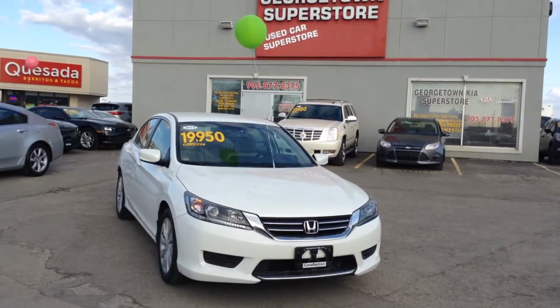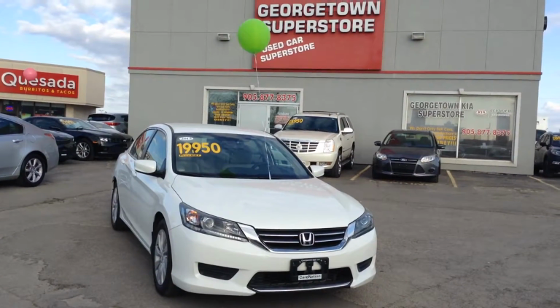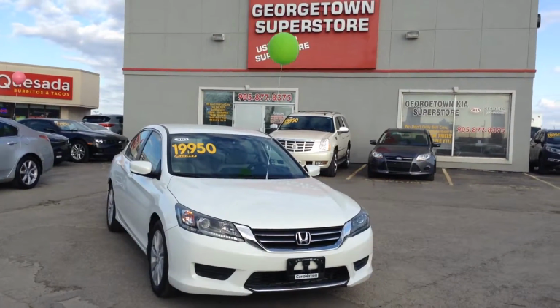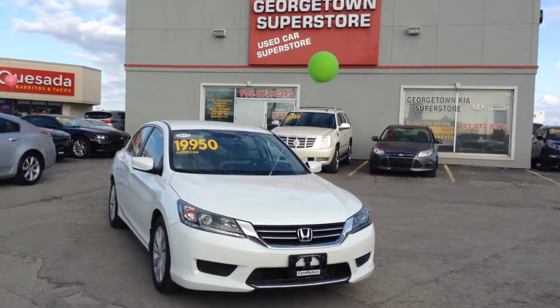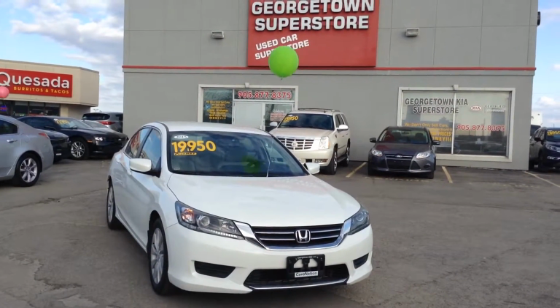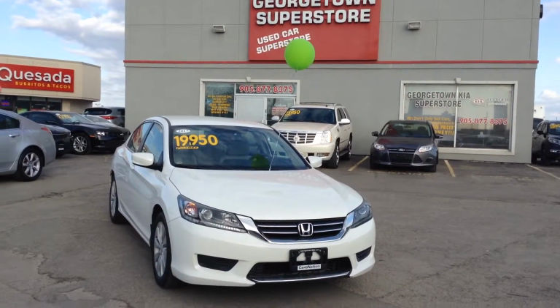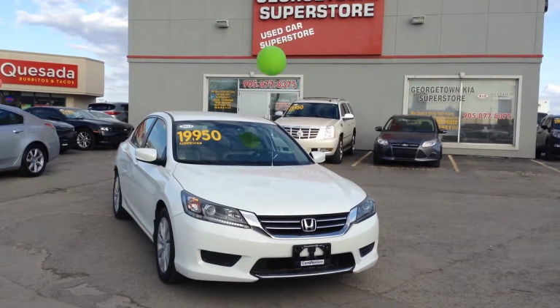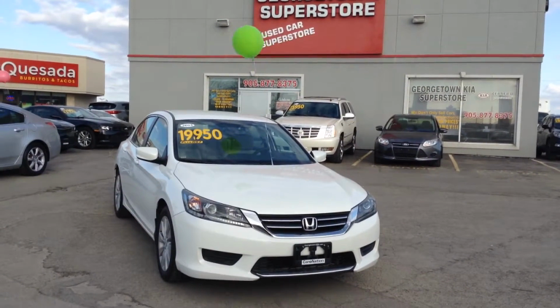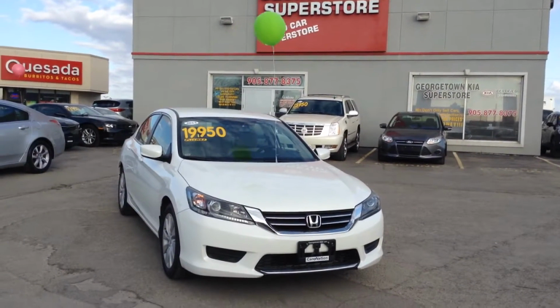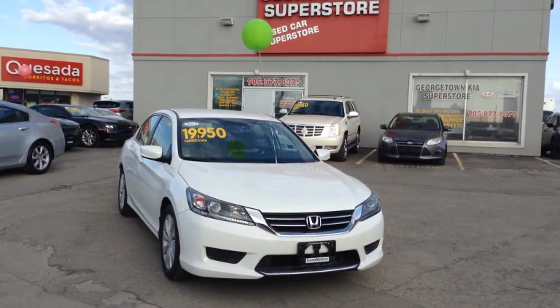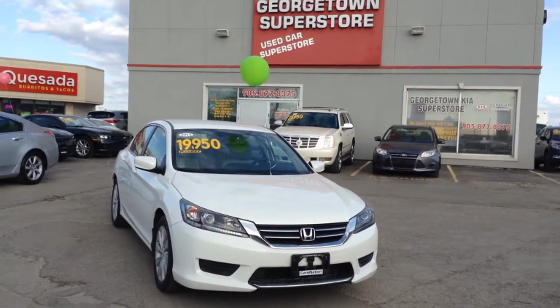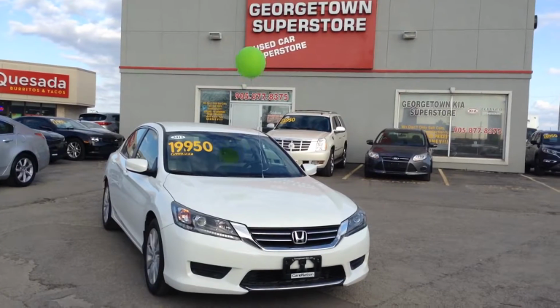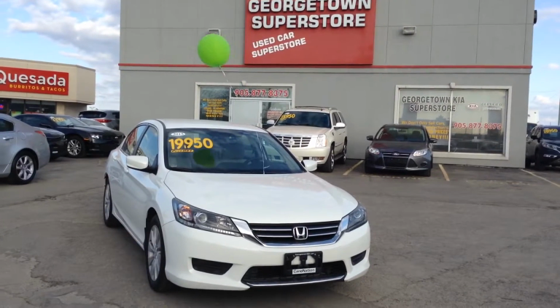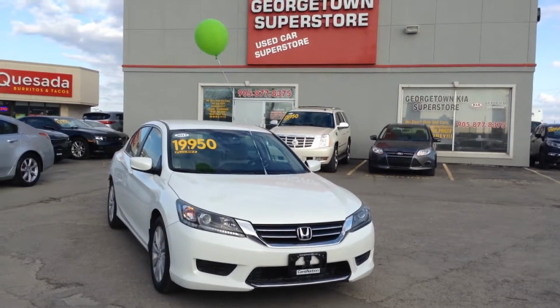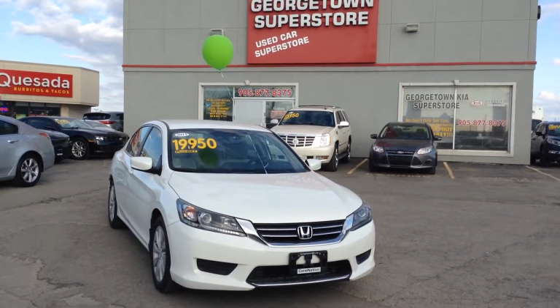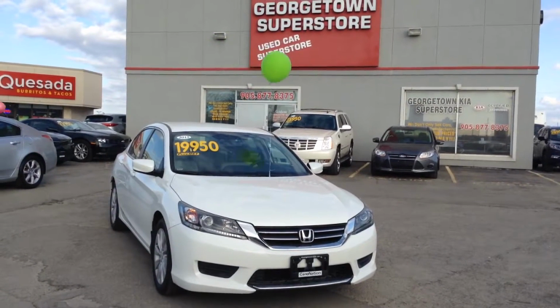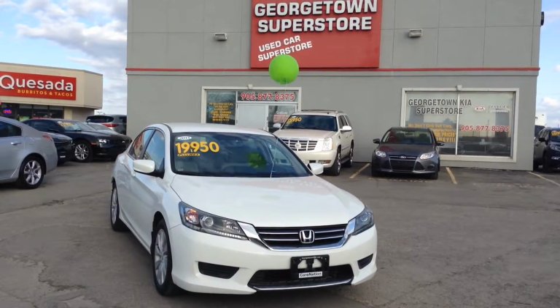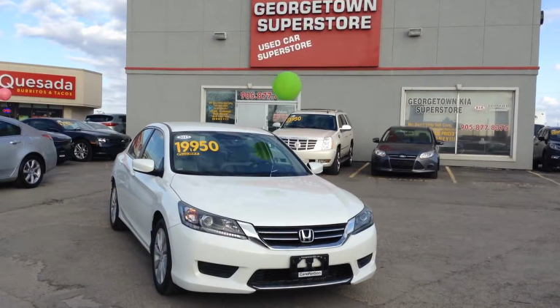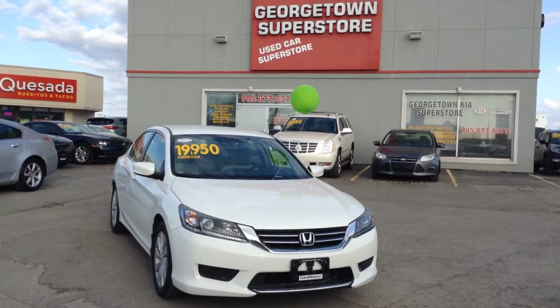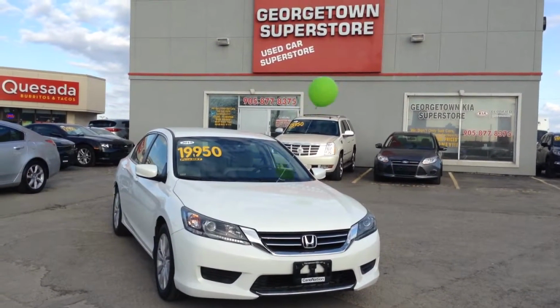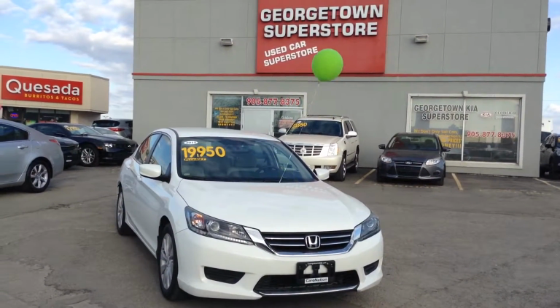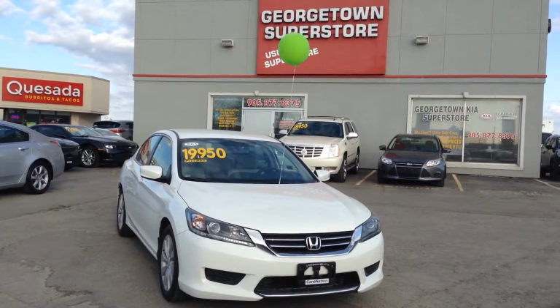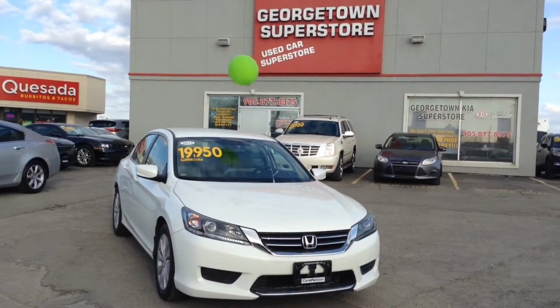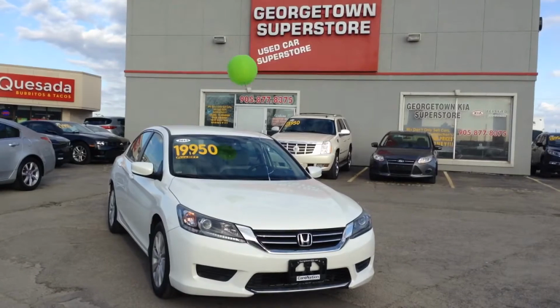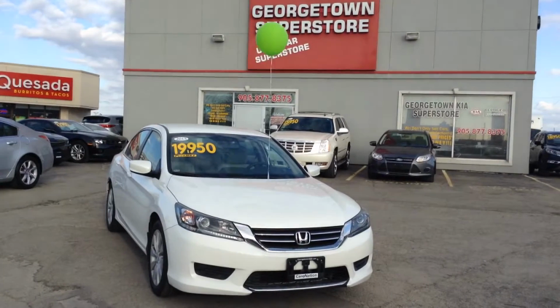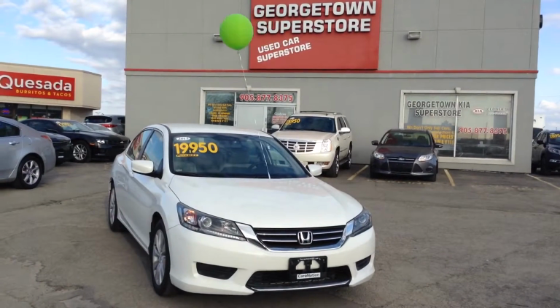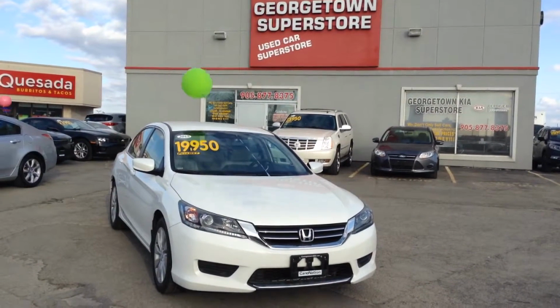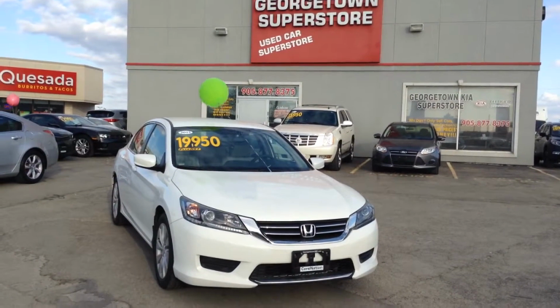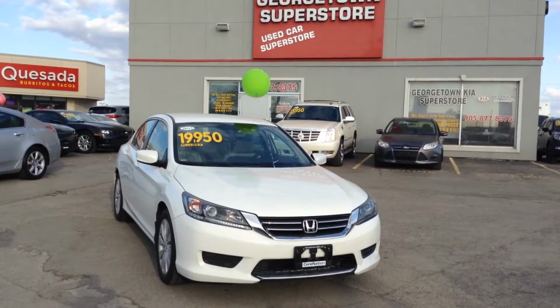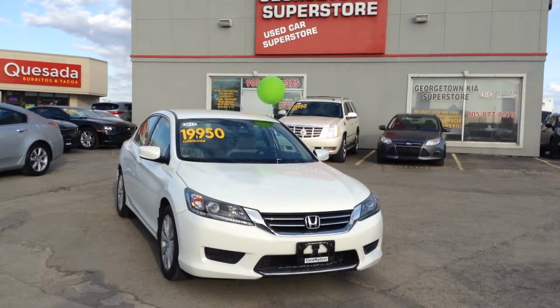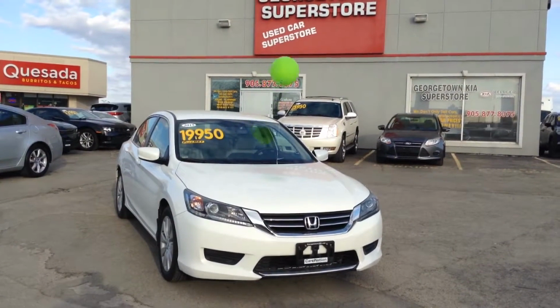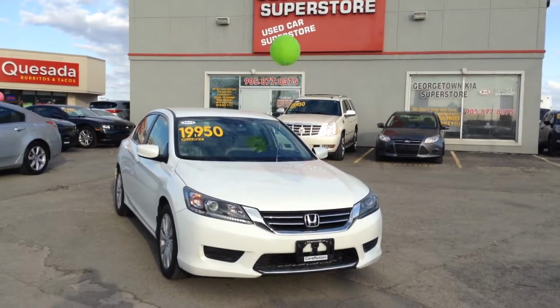Hello, my name is Gavin Craig, I'm a product advisor from Georgetown Kia Superstore. We are located at 199 Guelph Street, Georgetown, Ontario. Our number is 905-877-8375. I just want to make a quick video for you so you can see this beautiful Honda up close.